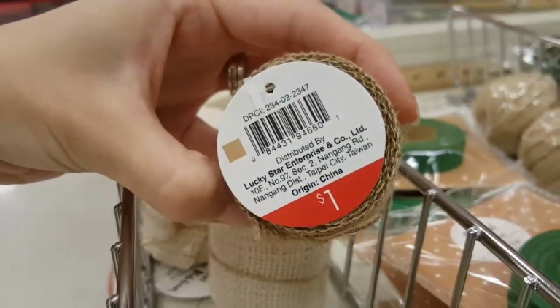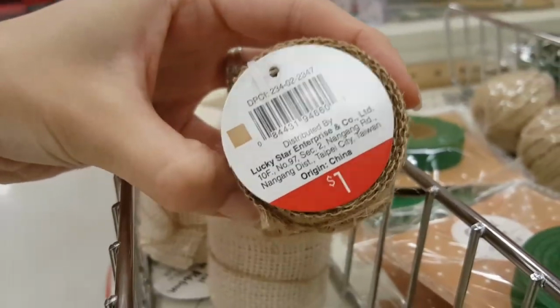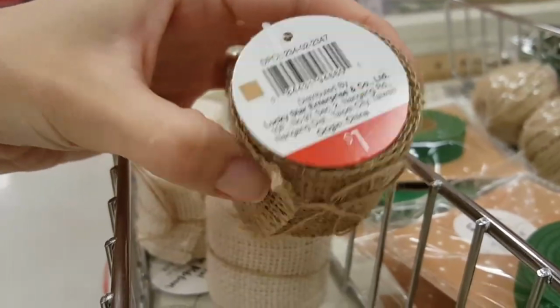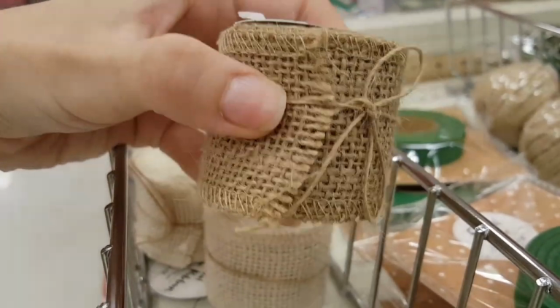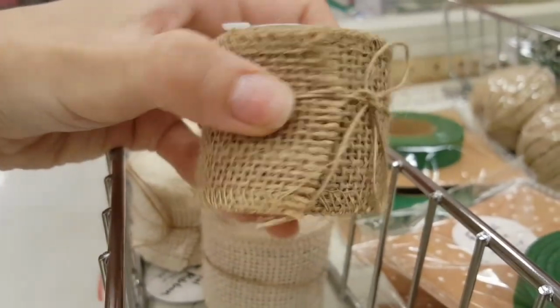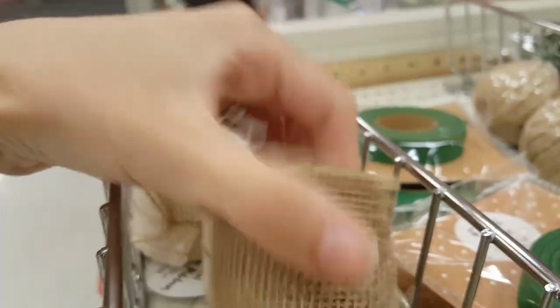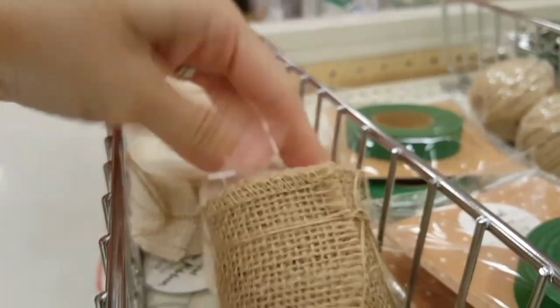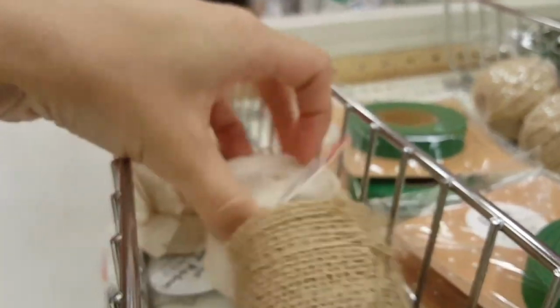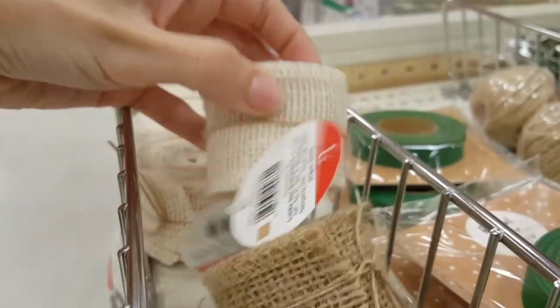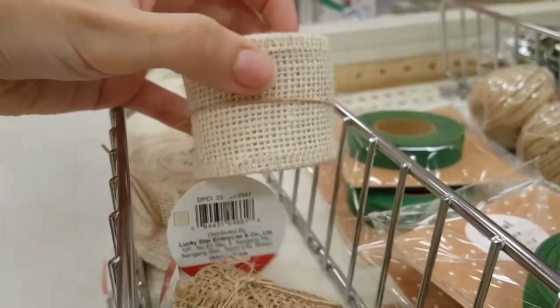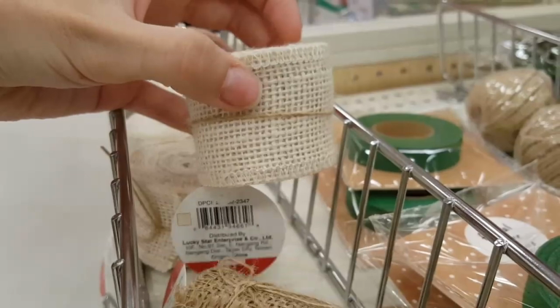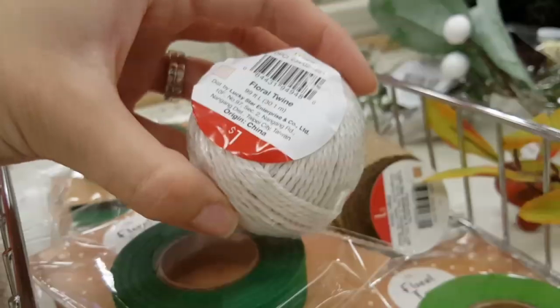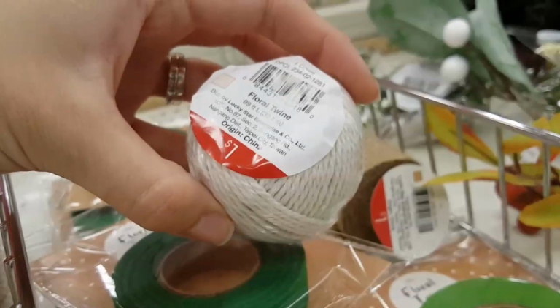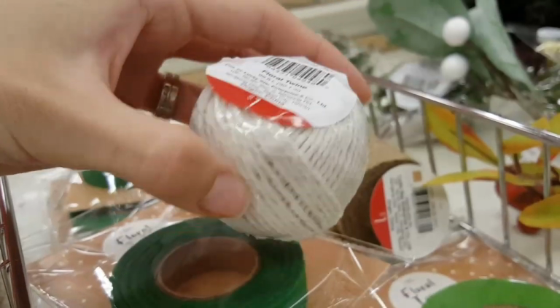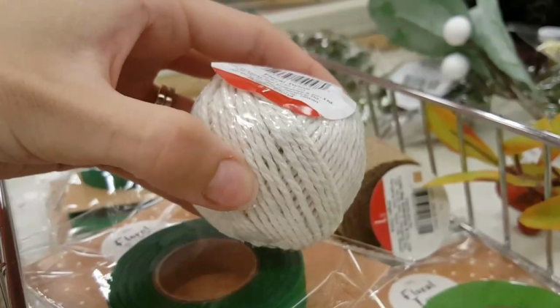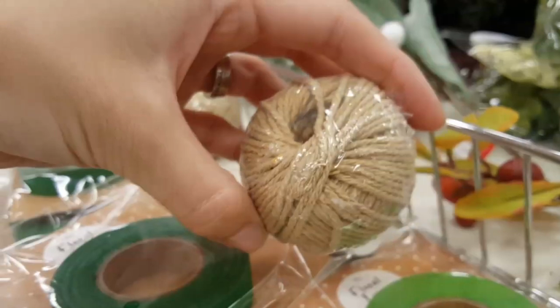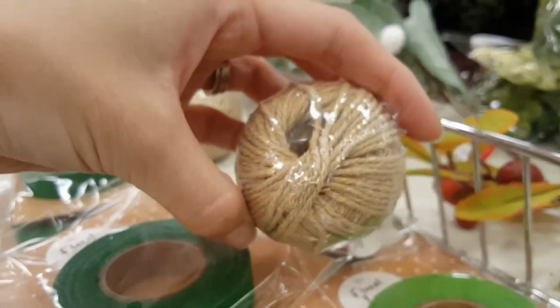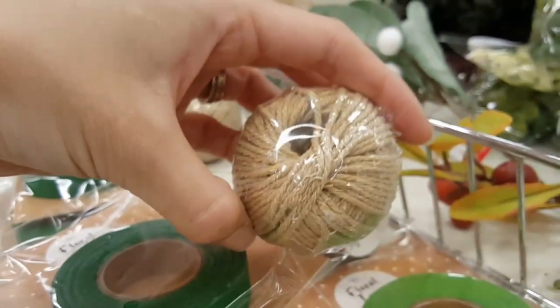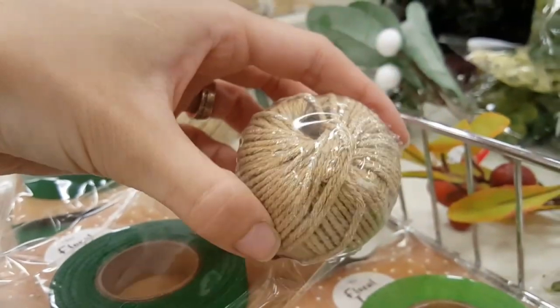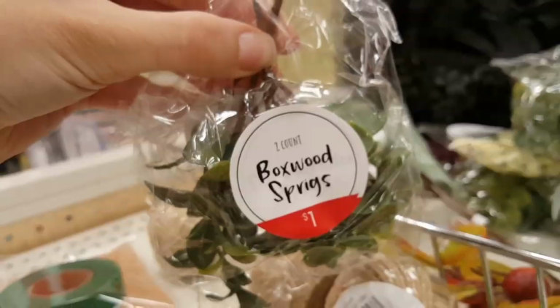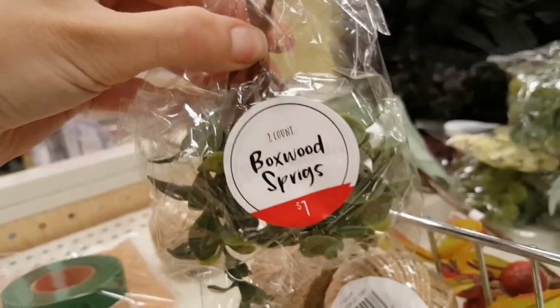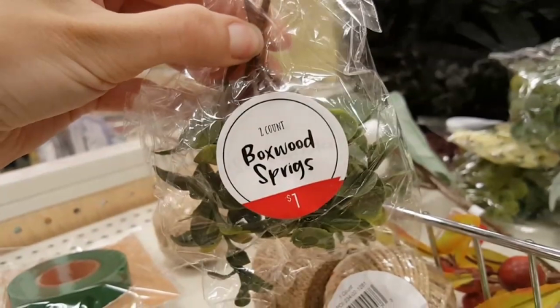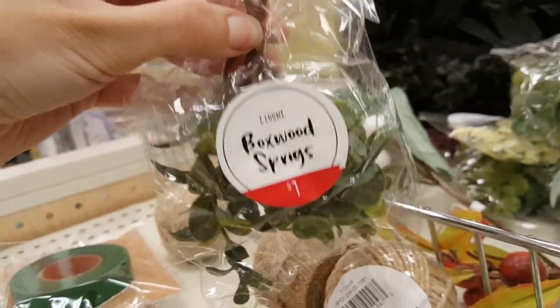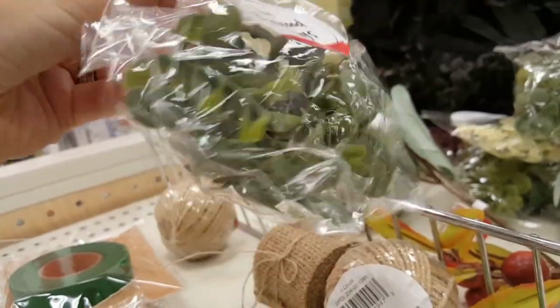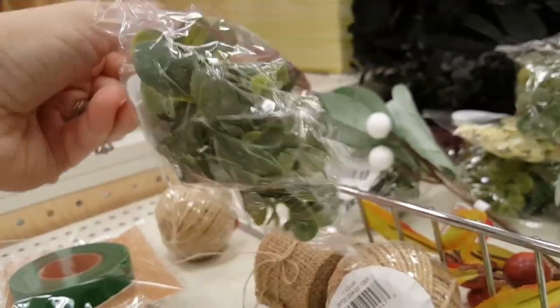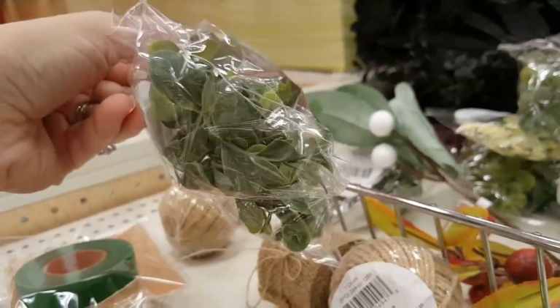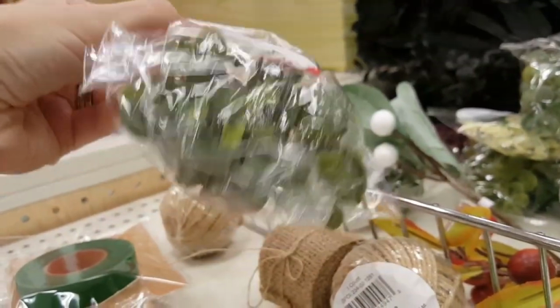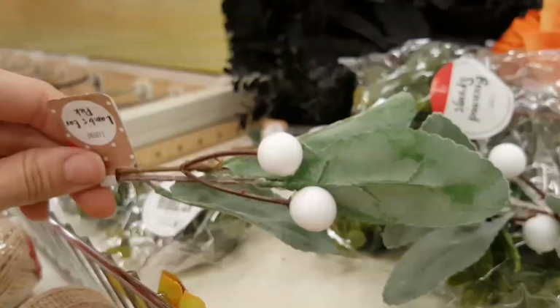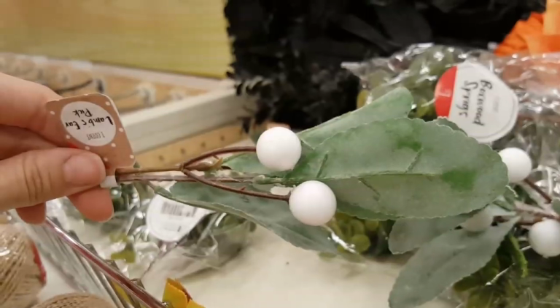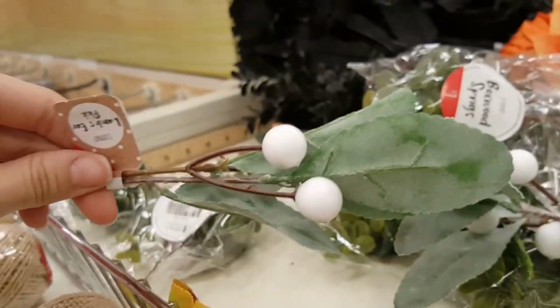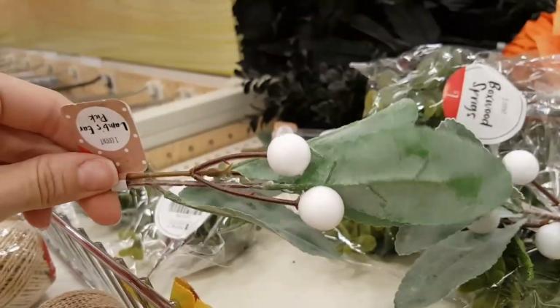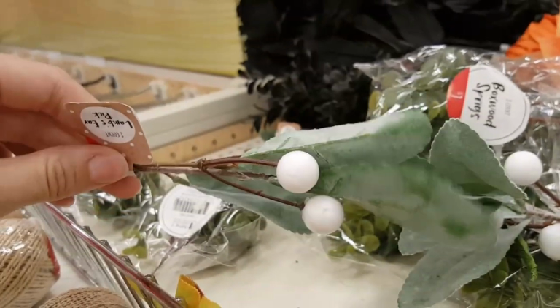They had a small floral section that had these small rolls of burlap and twine. They also had some floral tape and other accessories to make different floral decorations.